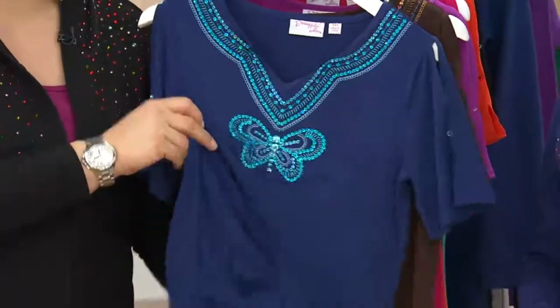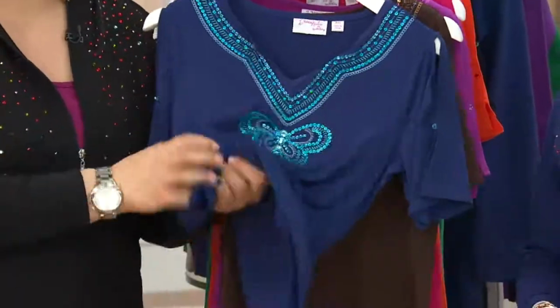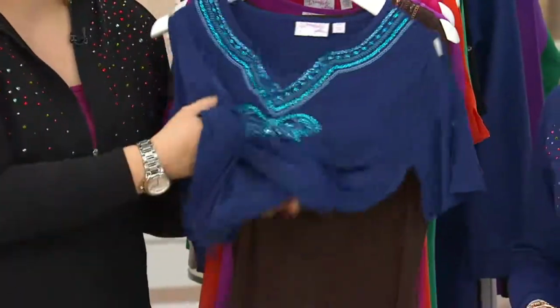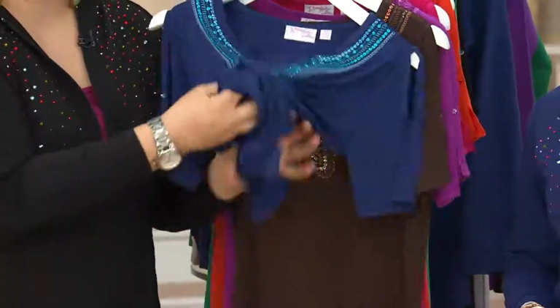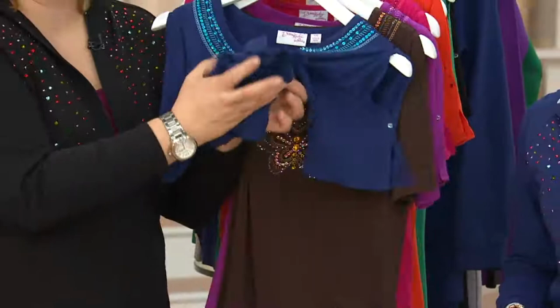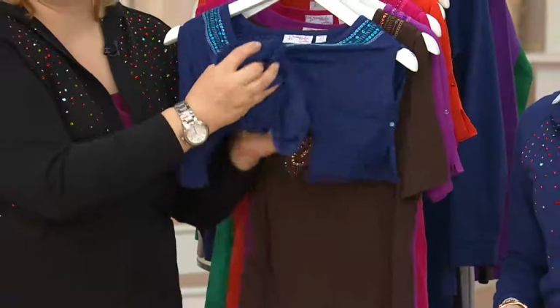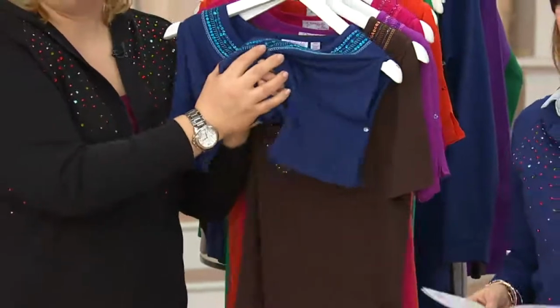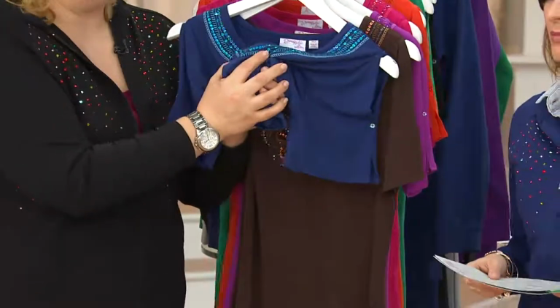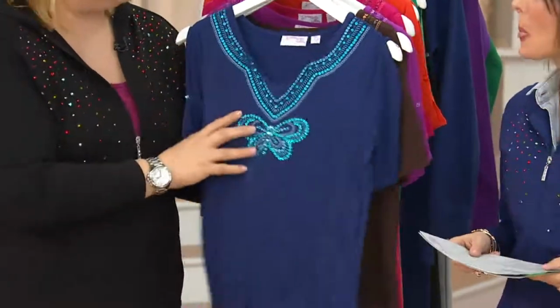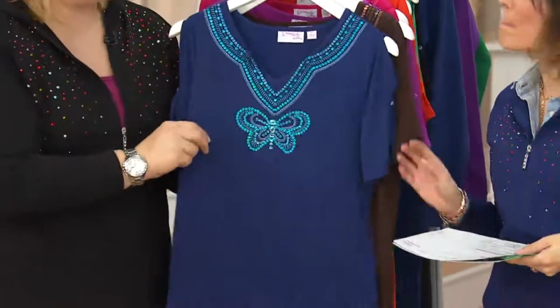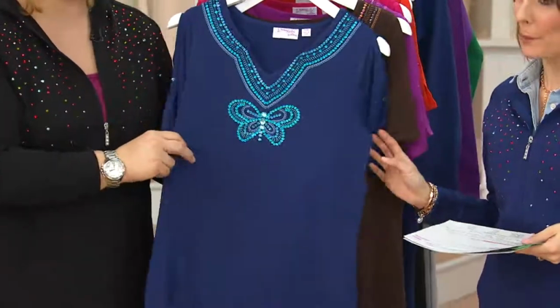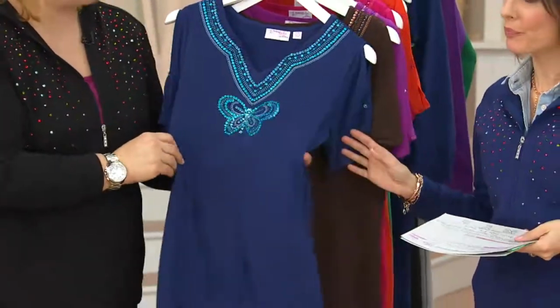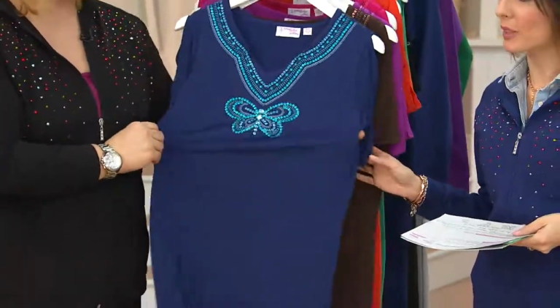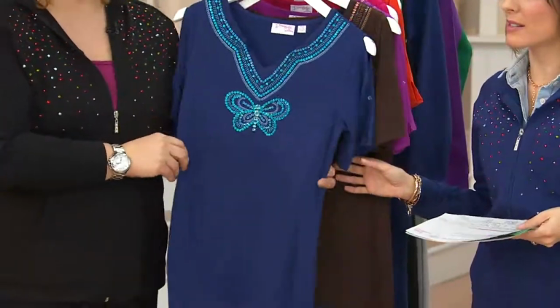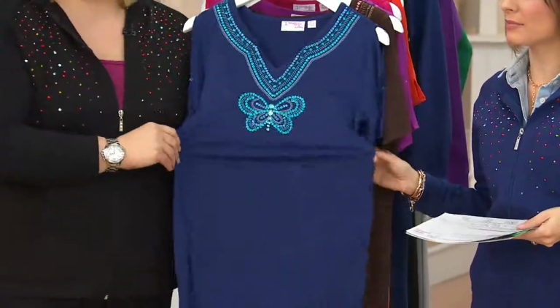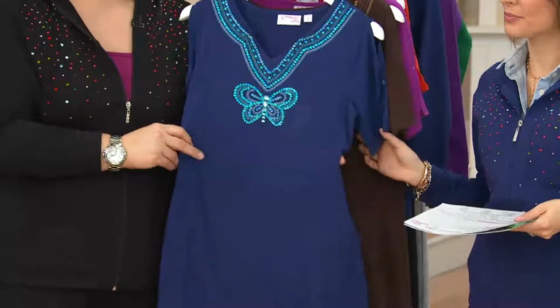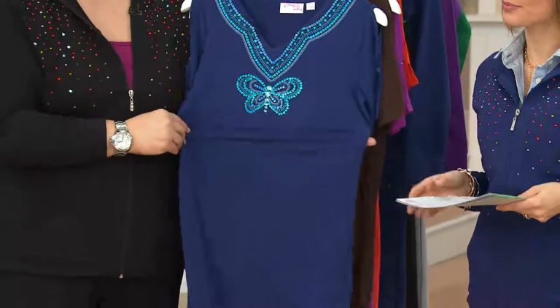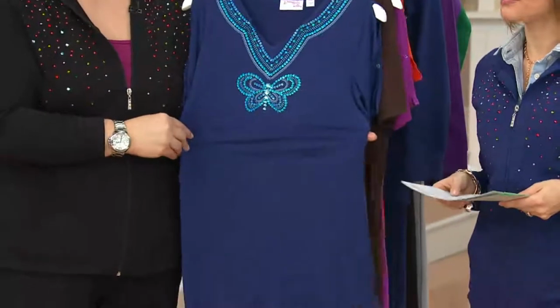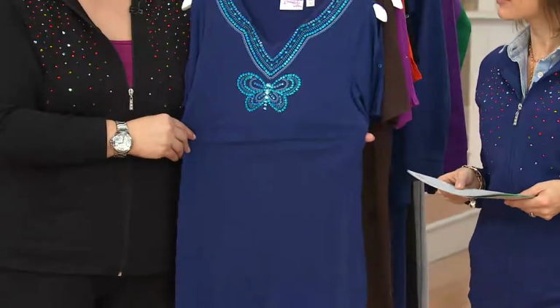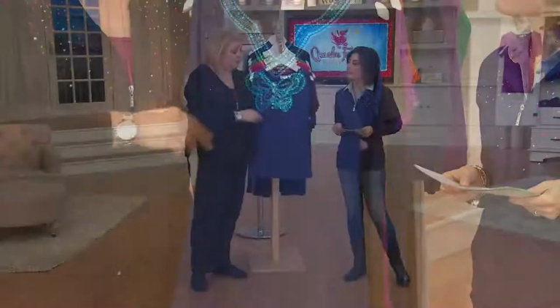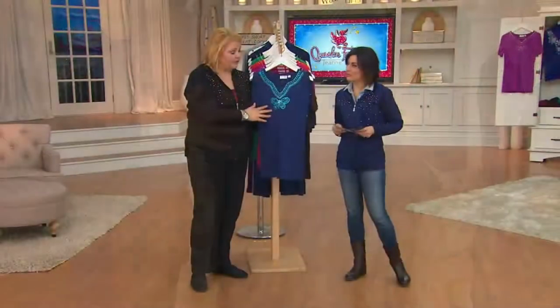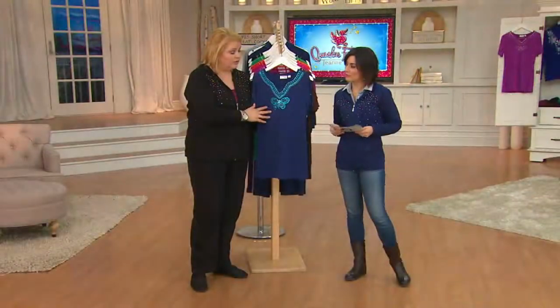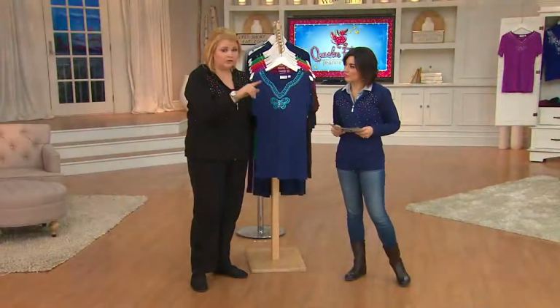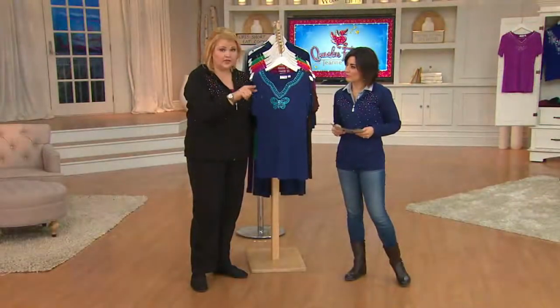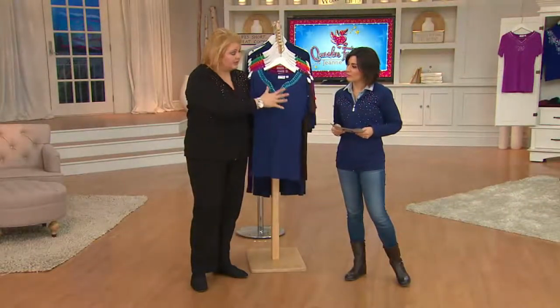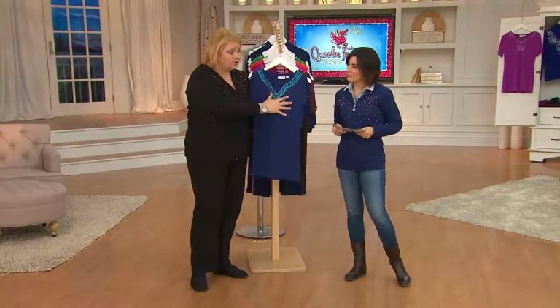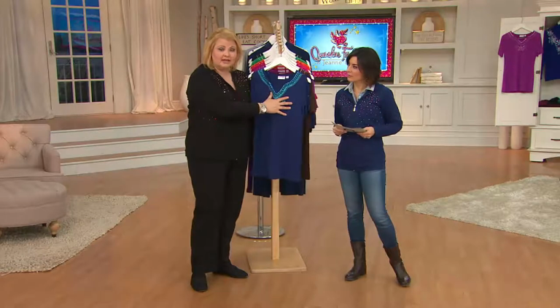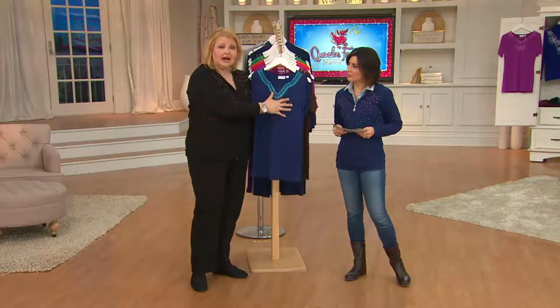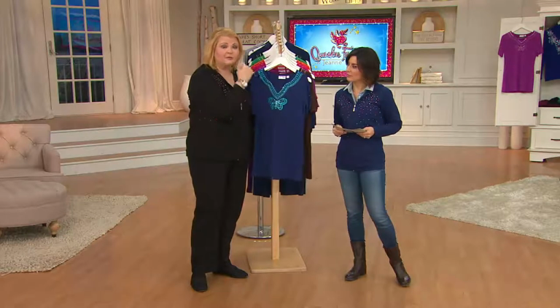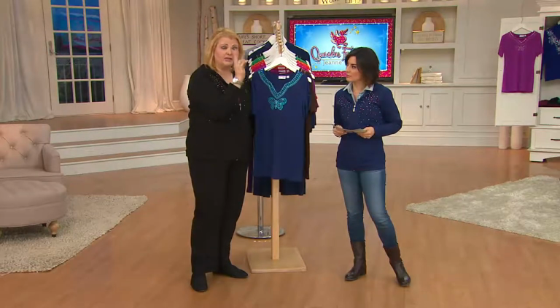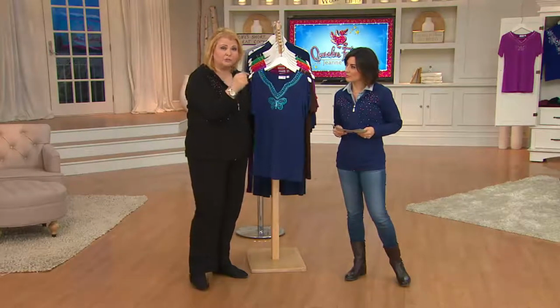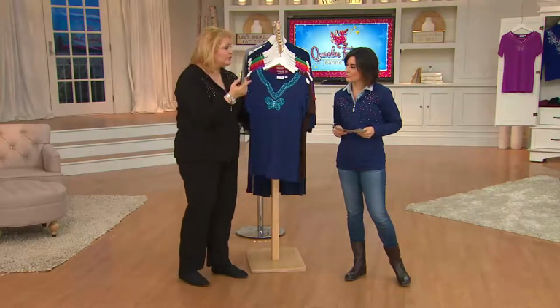It drapes nice. It folds into nothing. If you're going away on a trip and the airlines charge you now for every bag, so you have to pack lightly. You want something that you can wear for all different things. This is a great top — you can wear it with long pants, short pants, or a skirt.